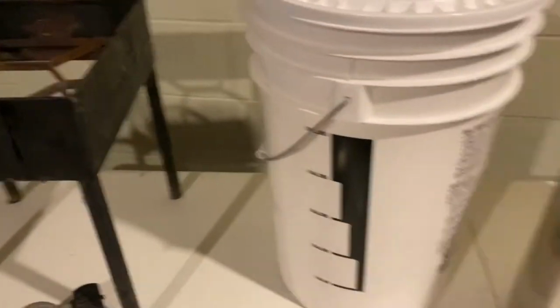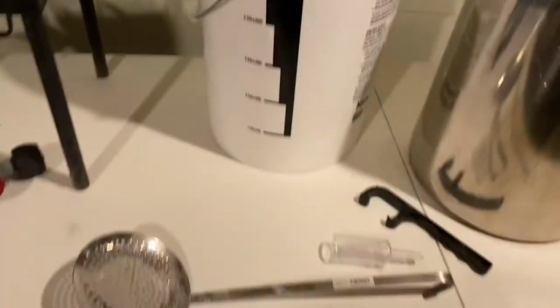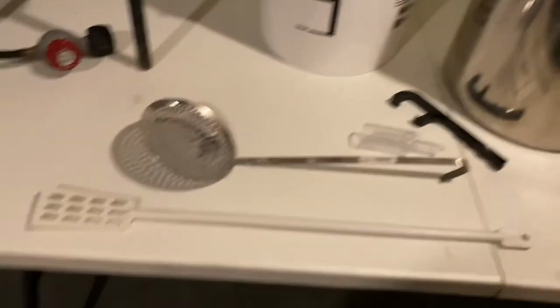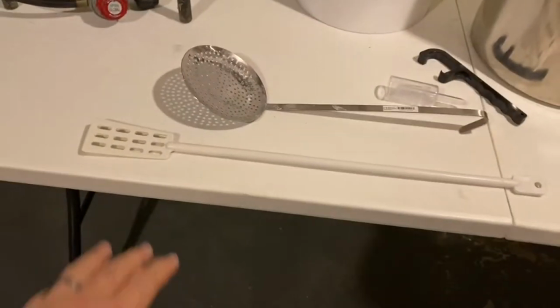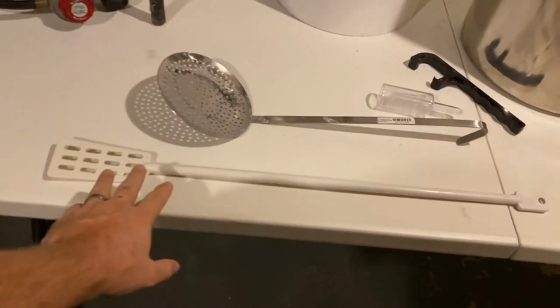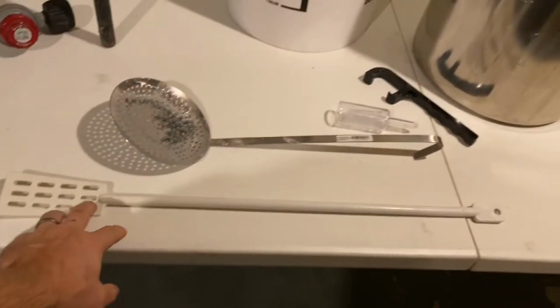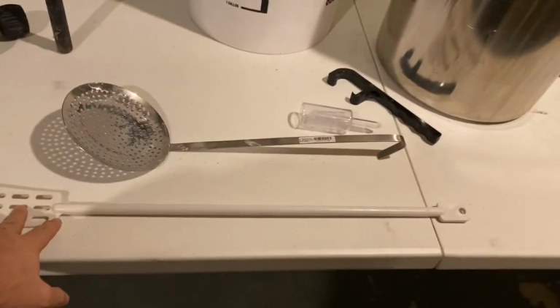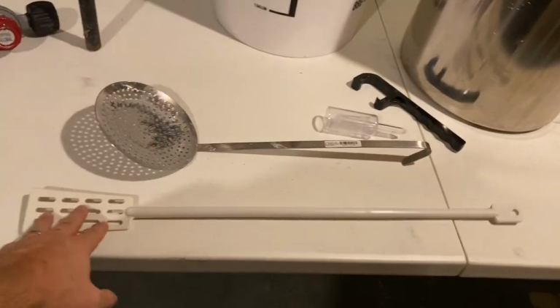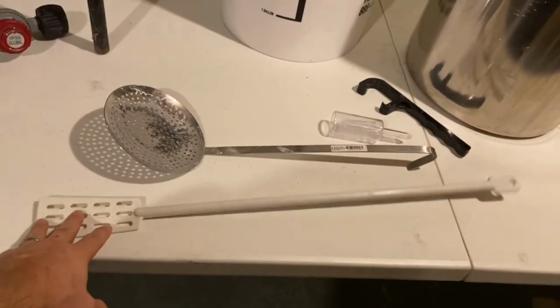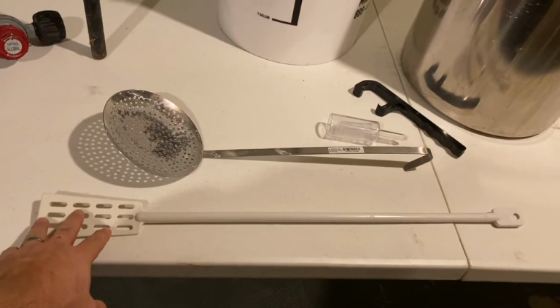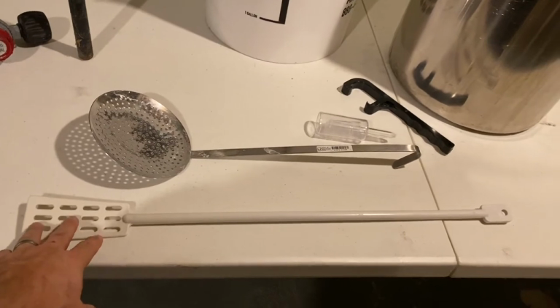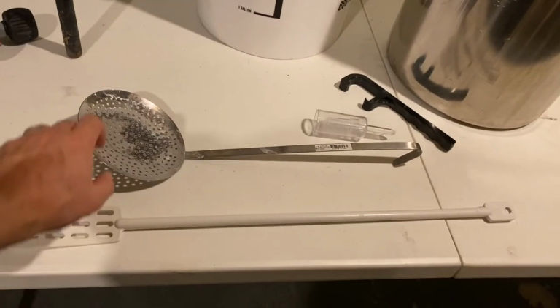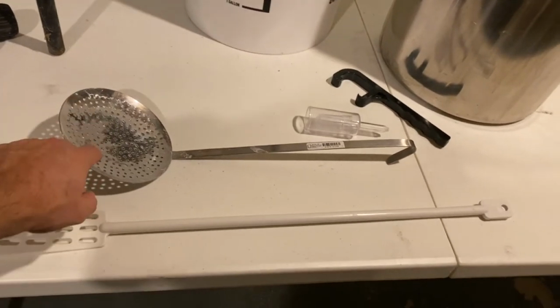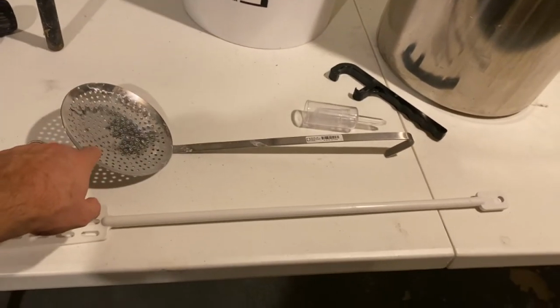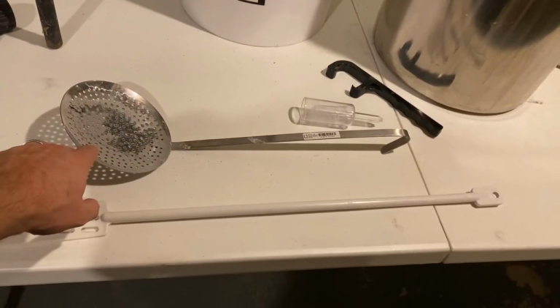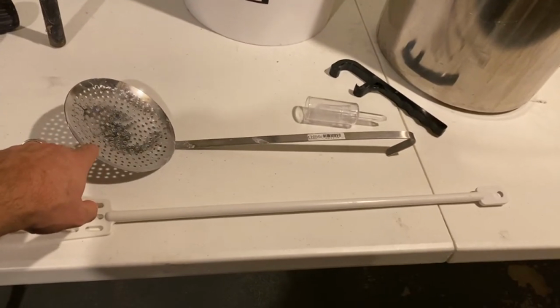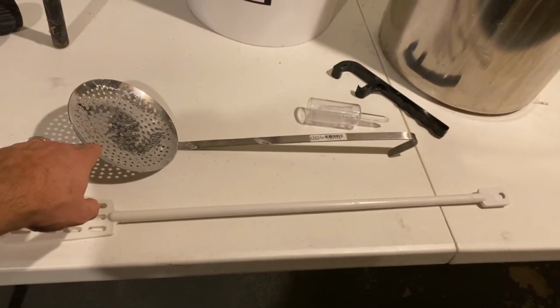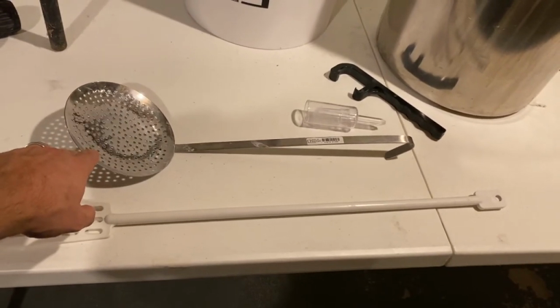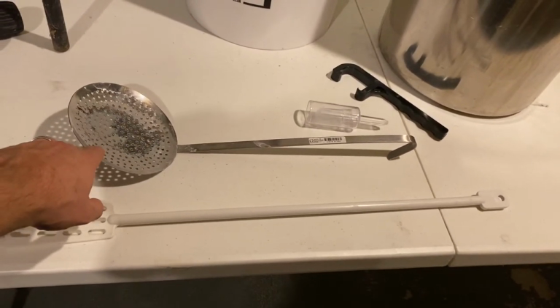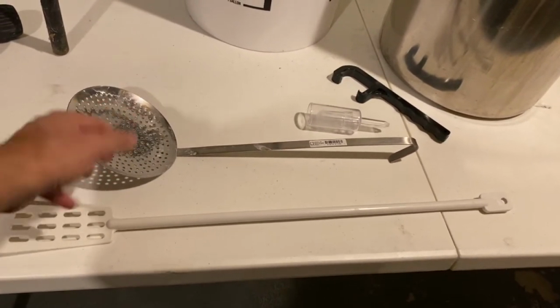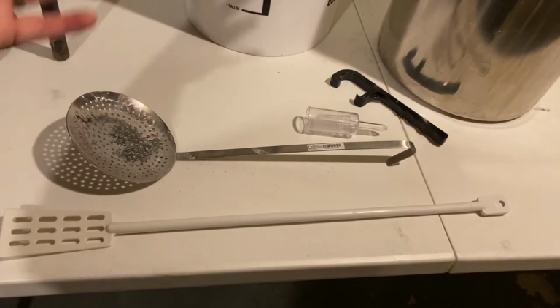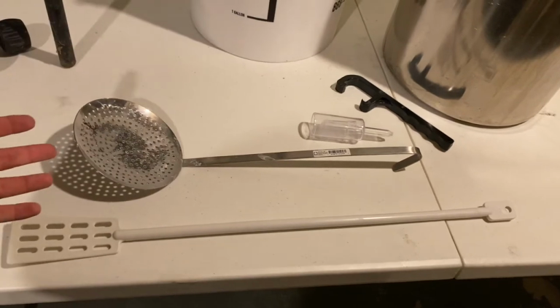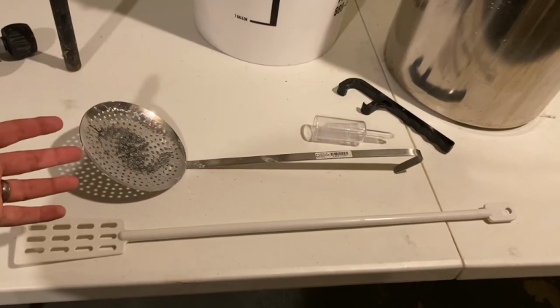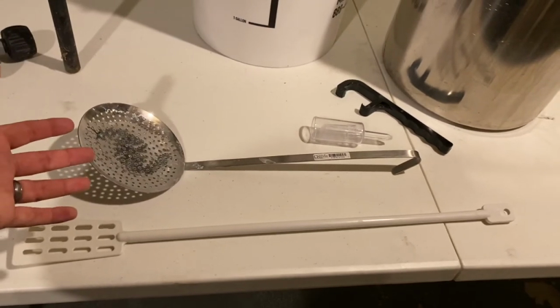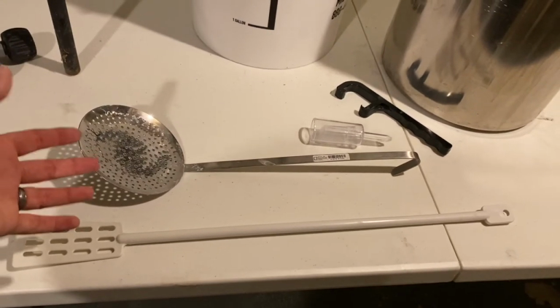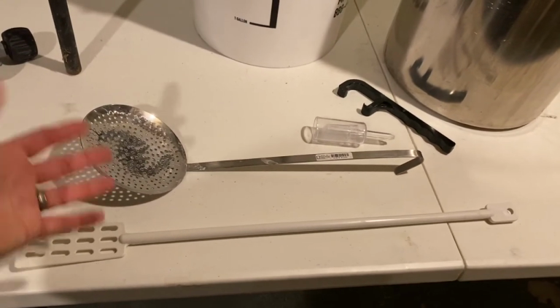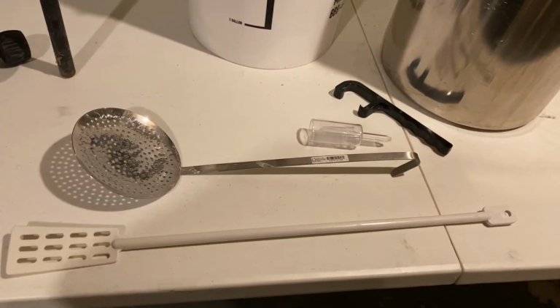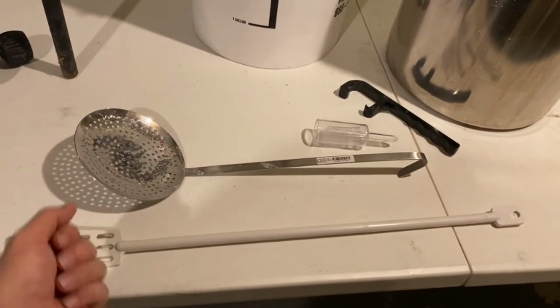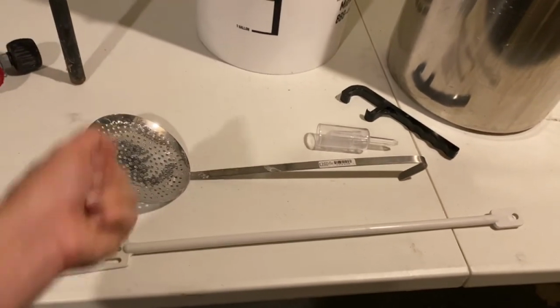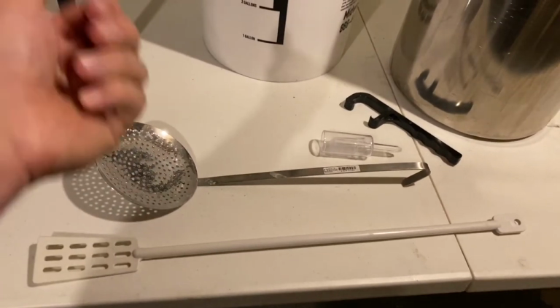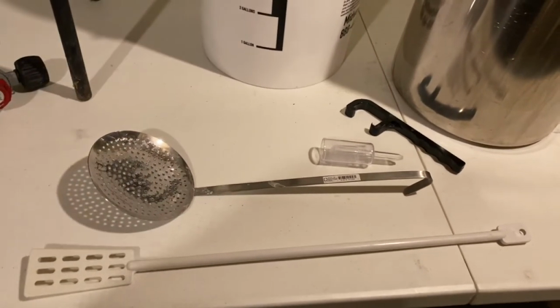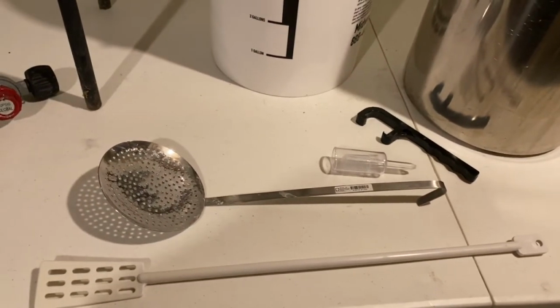For spoons, you need something to stir with — I use this paddle one. Then I like to use this other one to get the grain bag out; it allows it to drip and it's easier to get out because you can scoop under and pick the whole thing up at once.